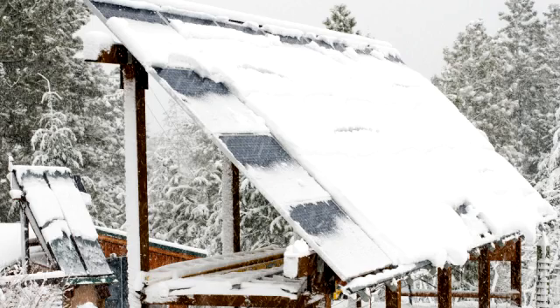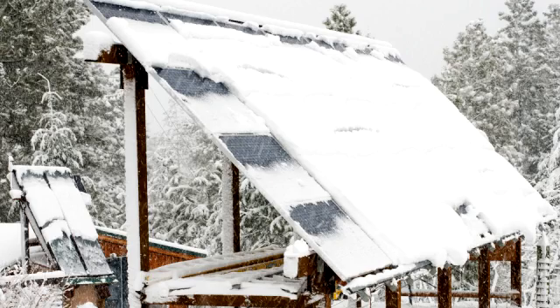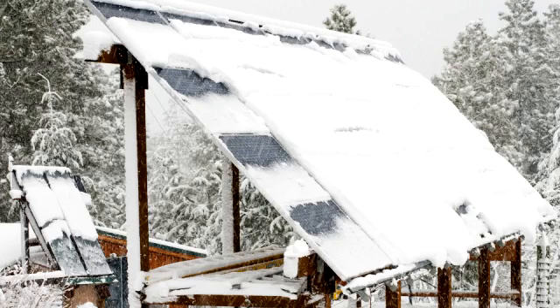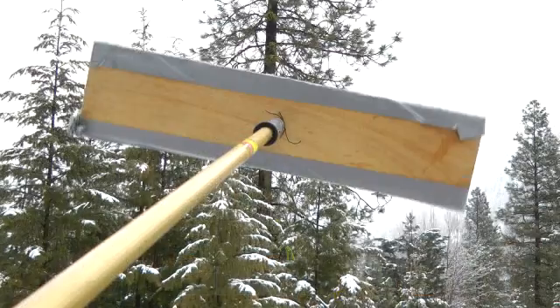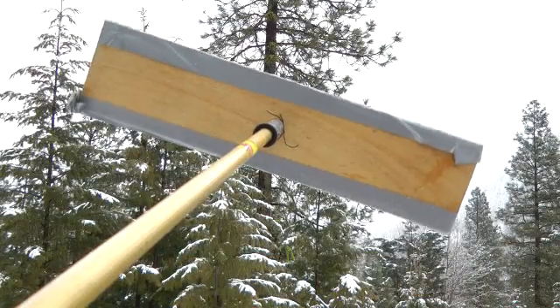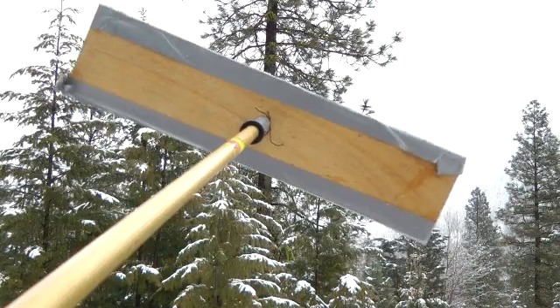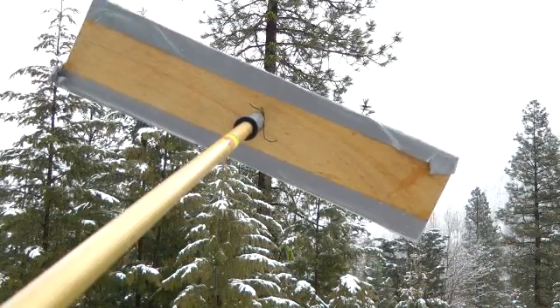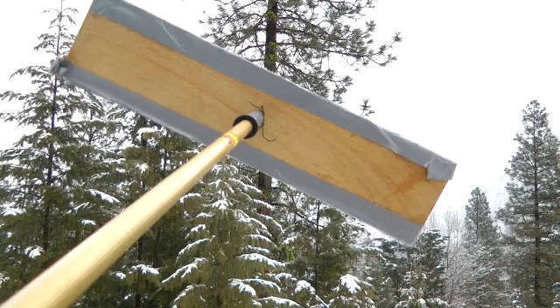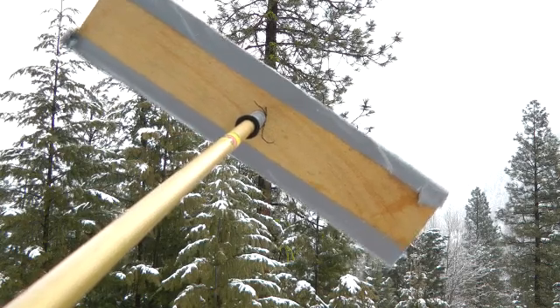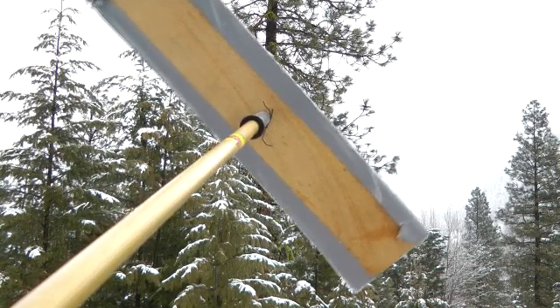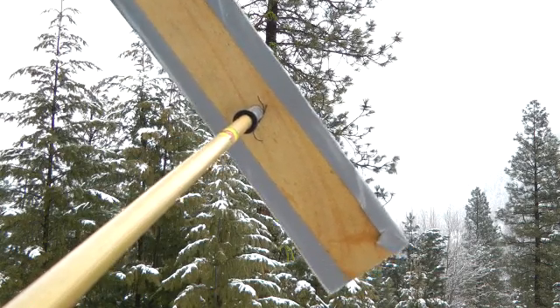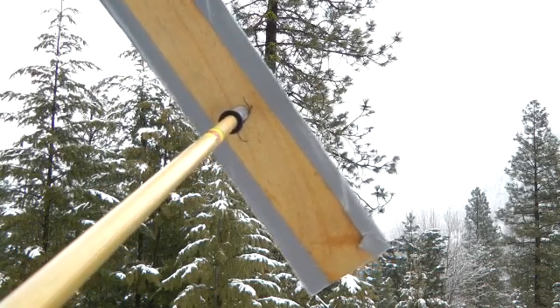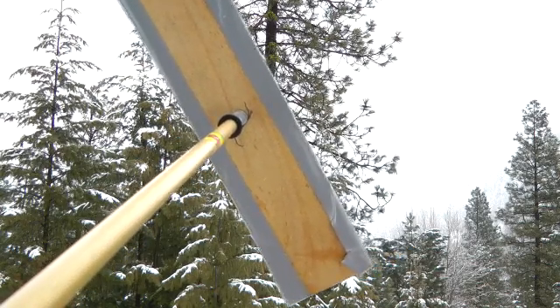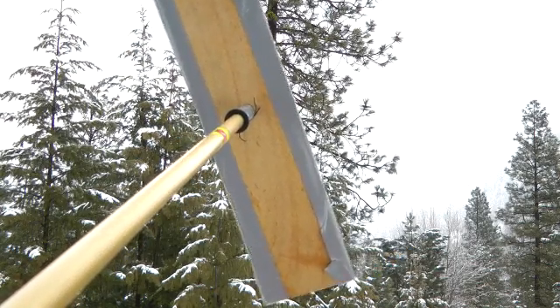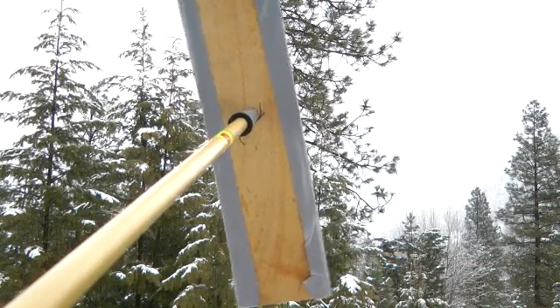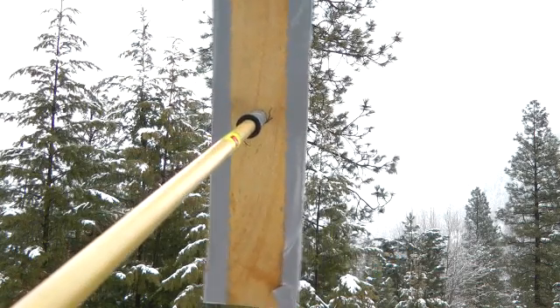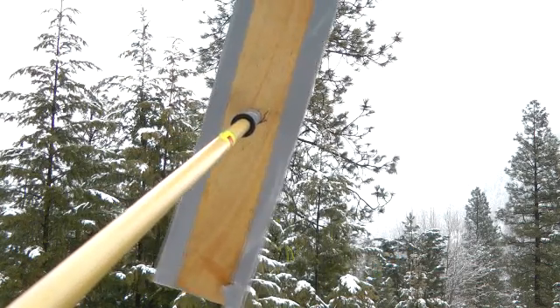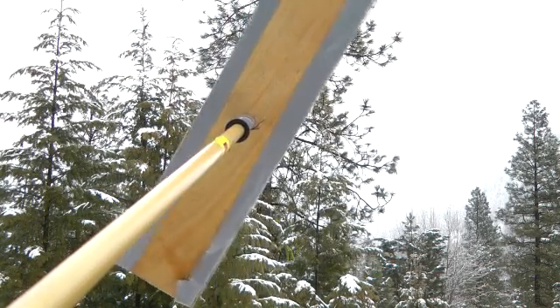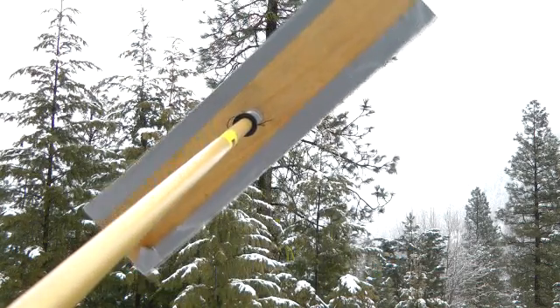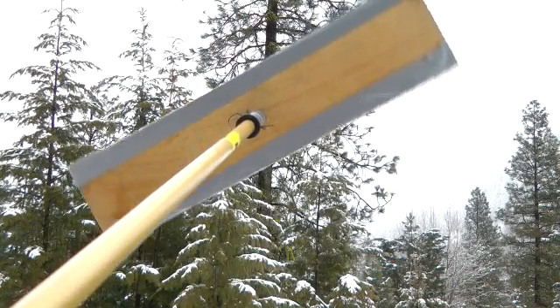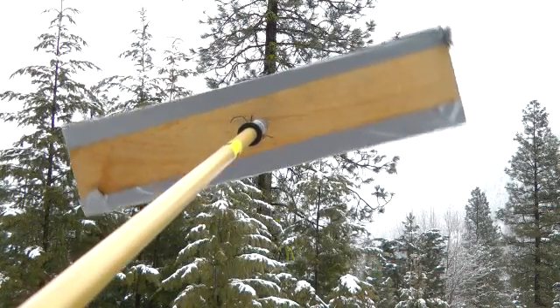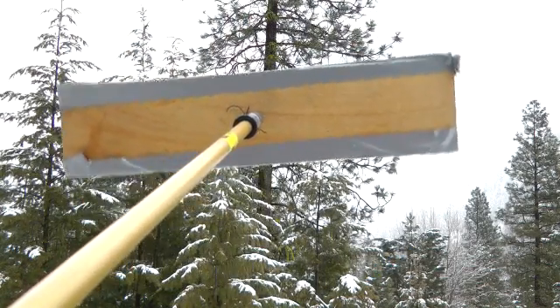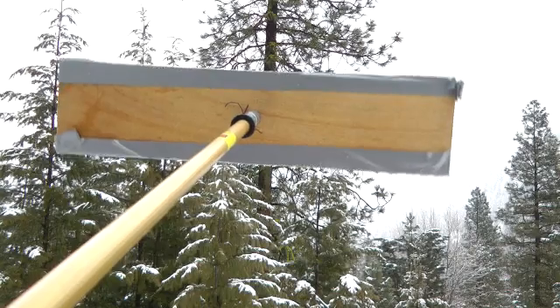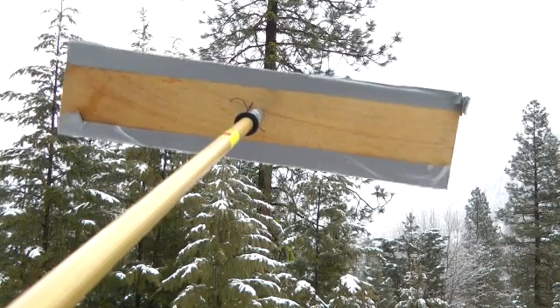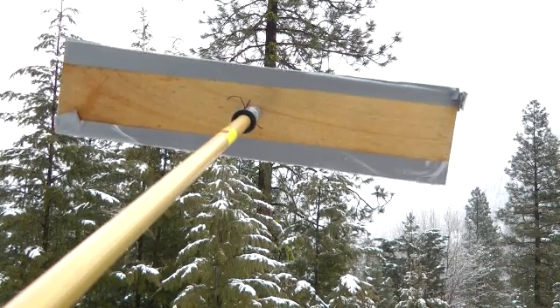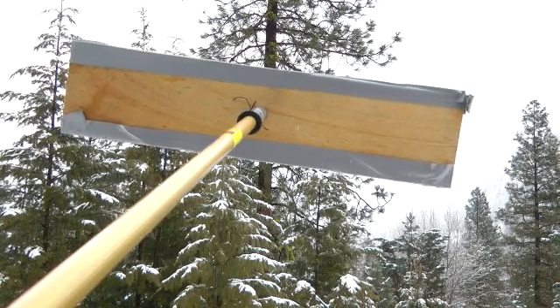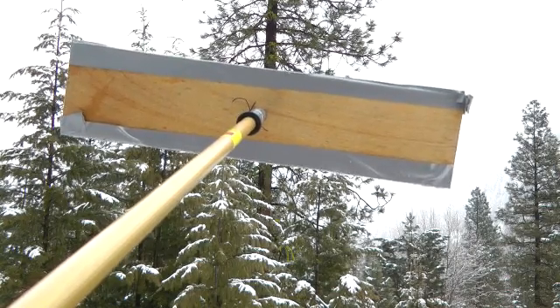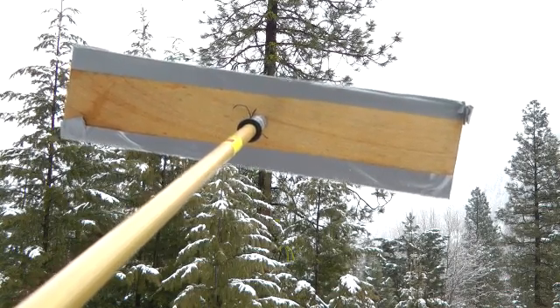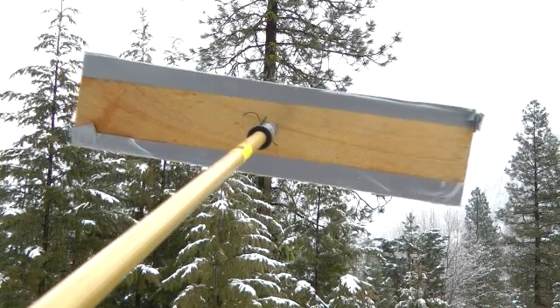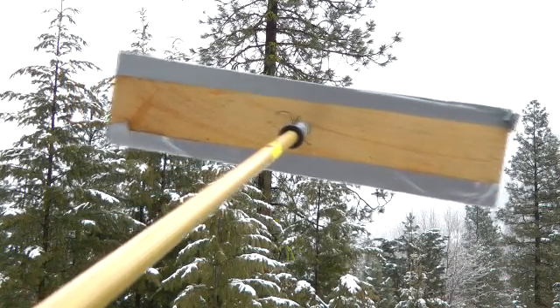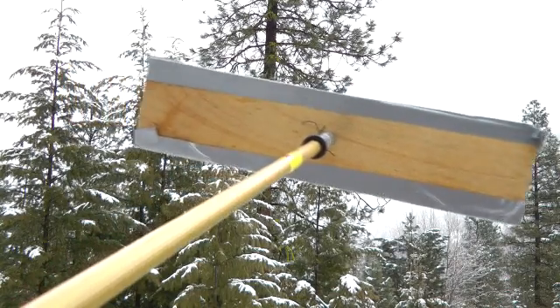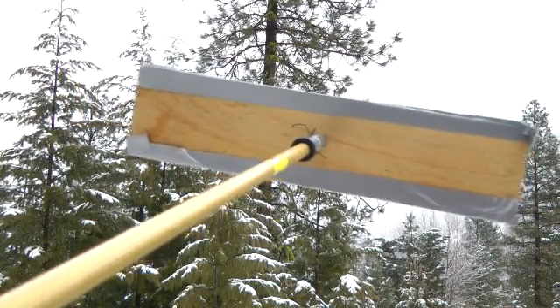This snow rake will effectively clear snow from the panels. The rake is made from two pieces. The first is a very thin sheet of plywood about 1⅛ inch thick. It measures about 8 inches by 24 inches.